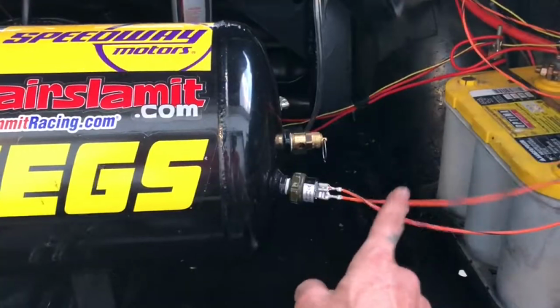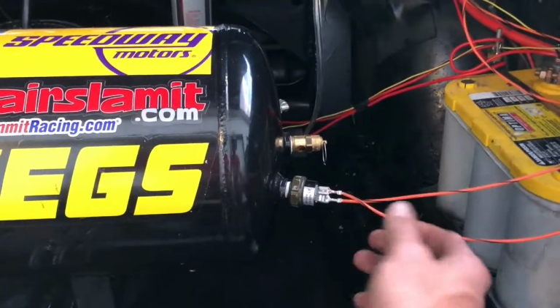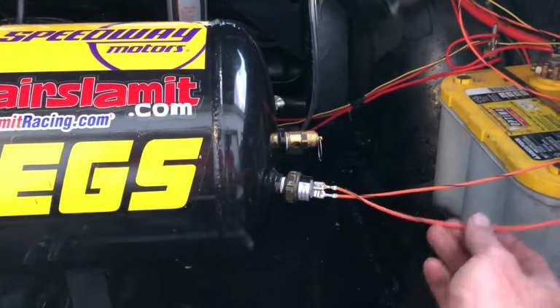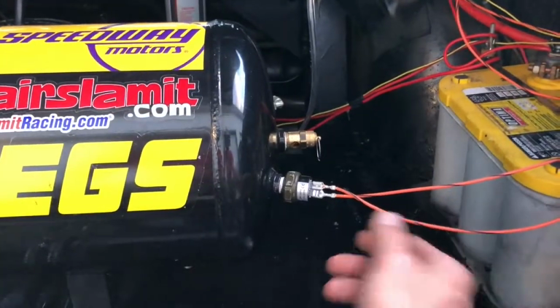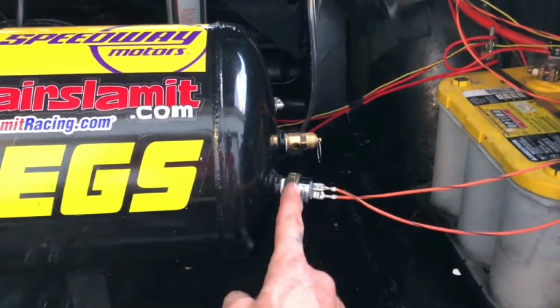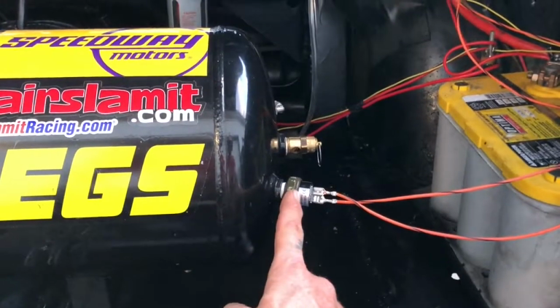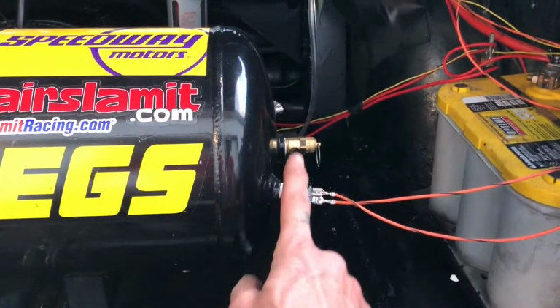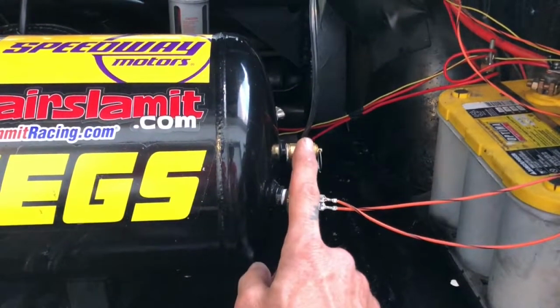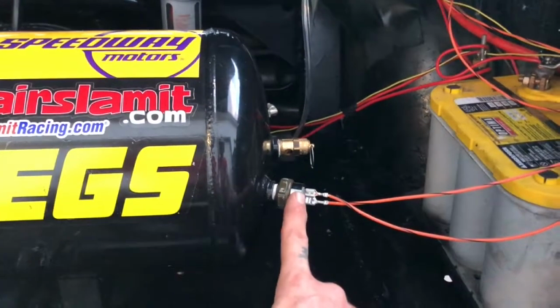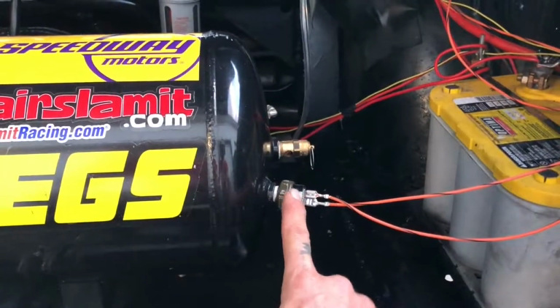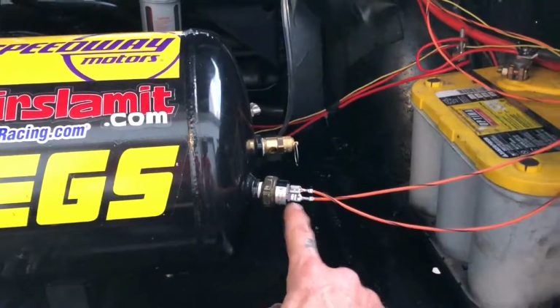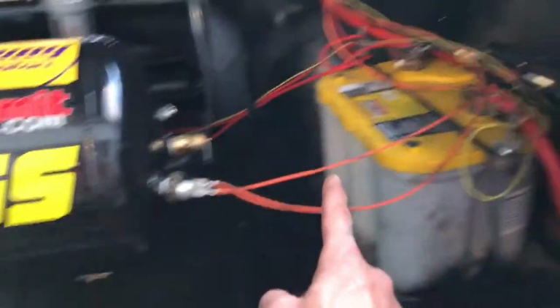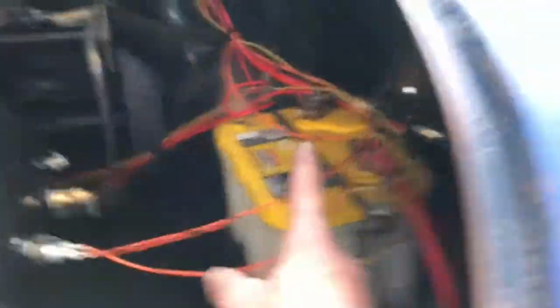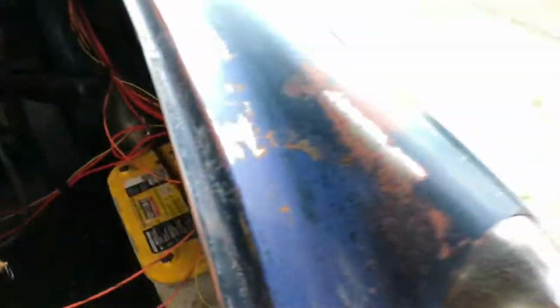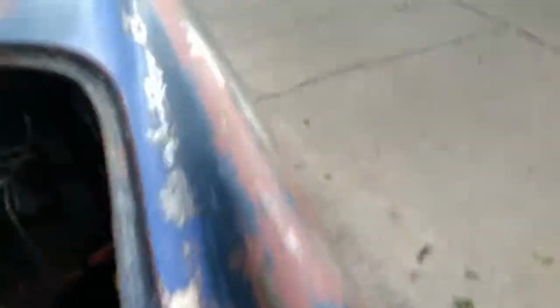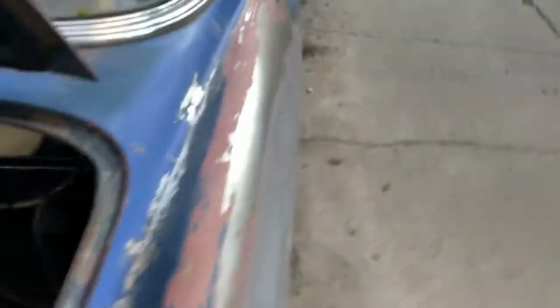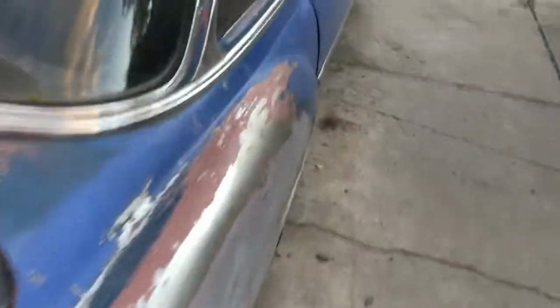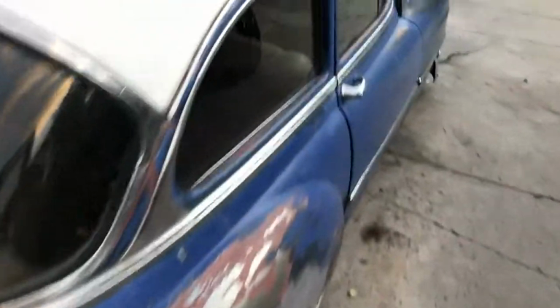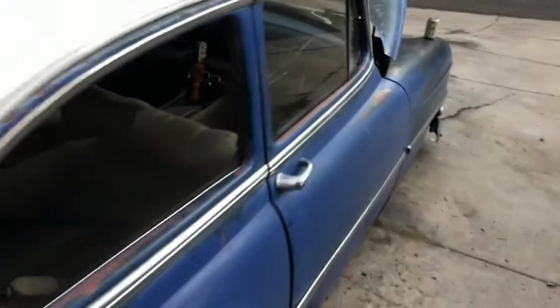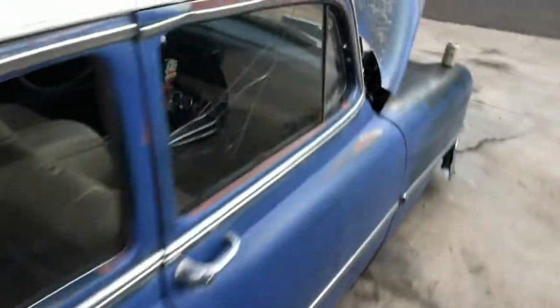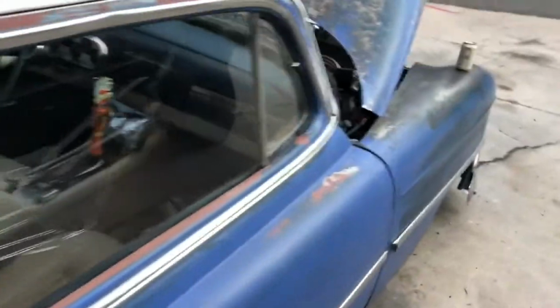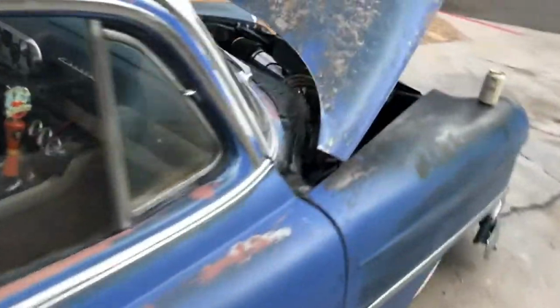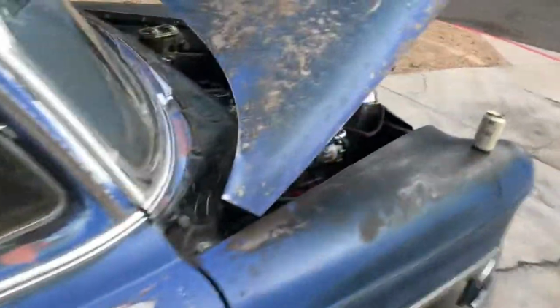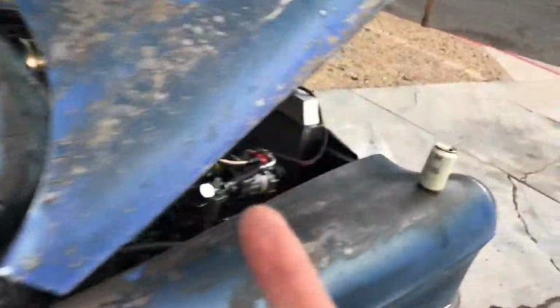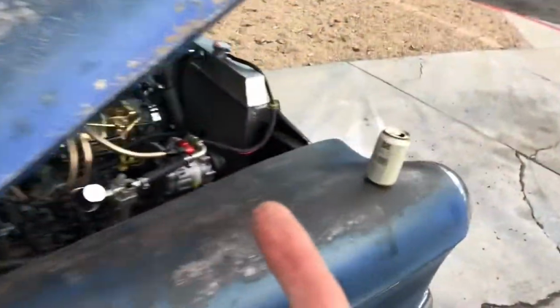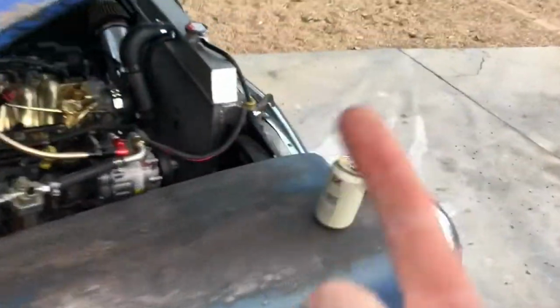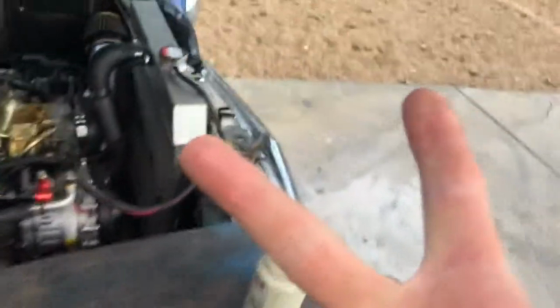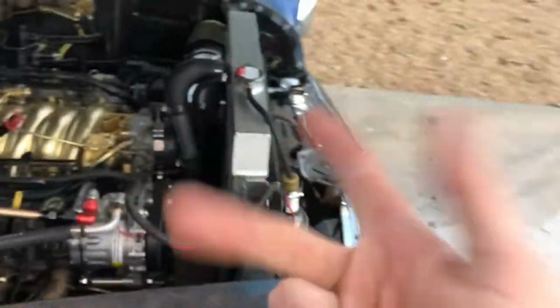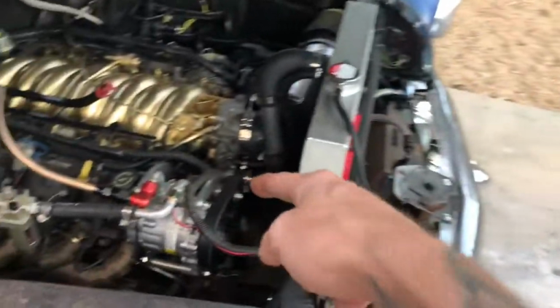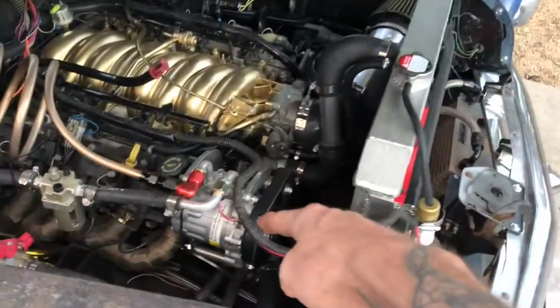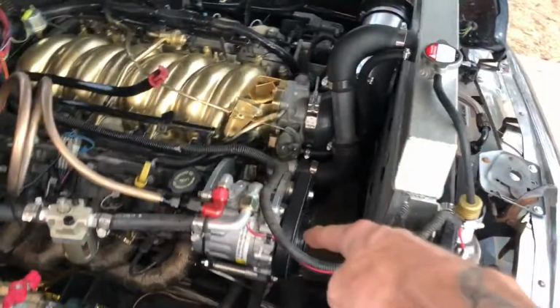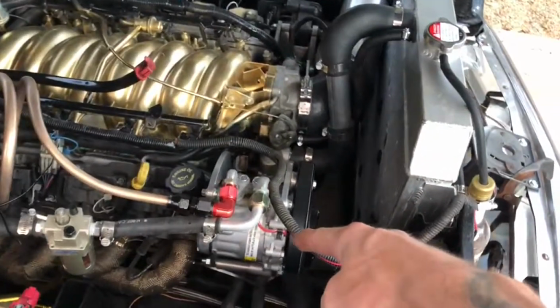Once the power comes back here from the switch, this switch tells it to continue back on. It goes up to the front and then turns on the relay, which turns on power to the compressor.